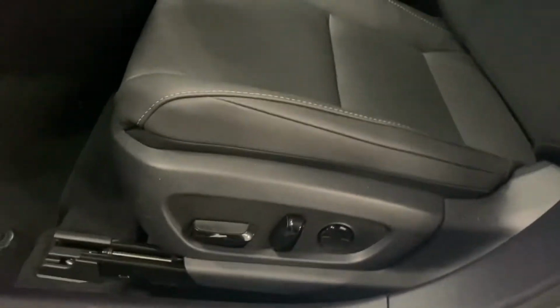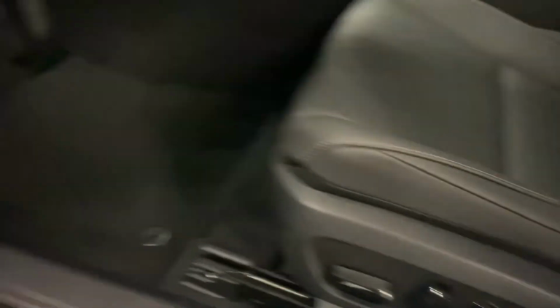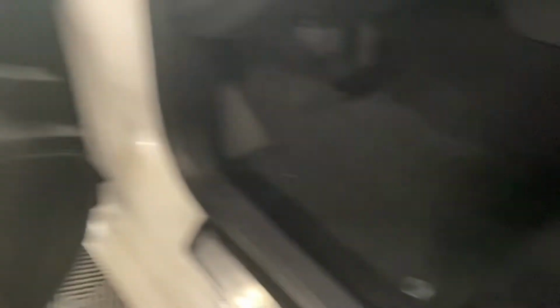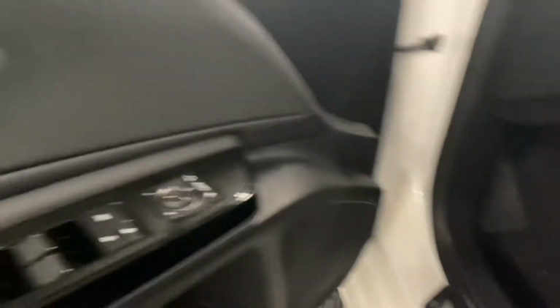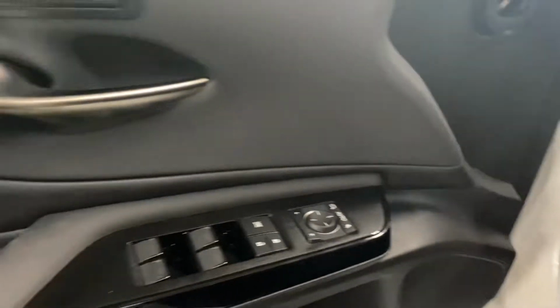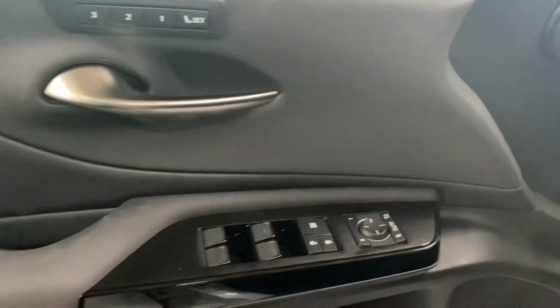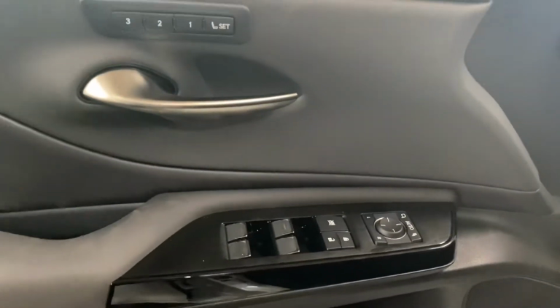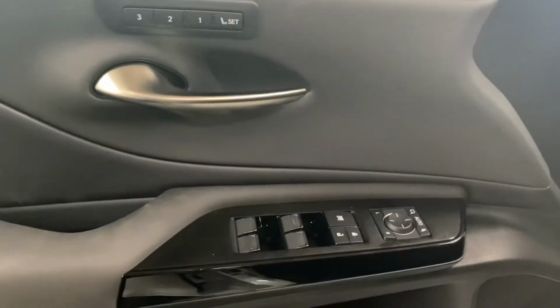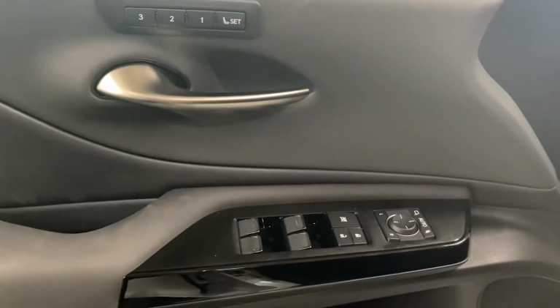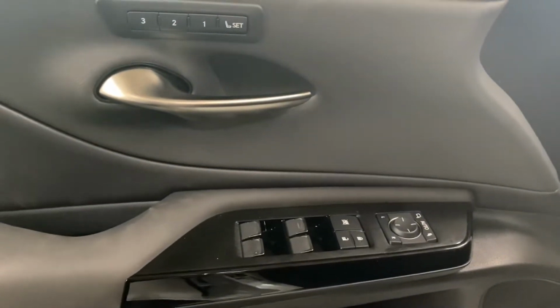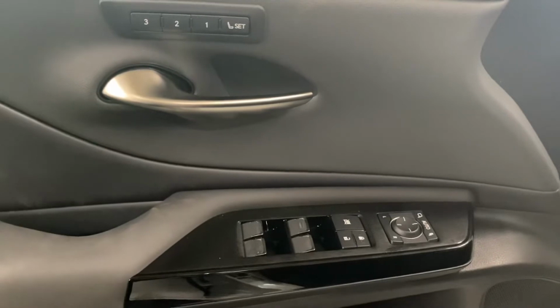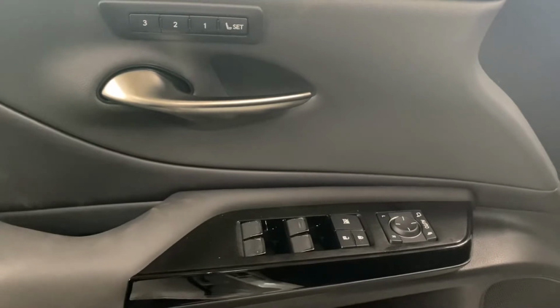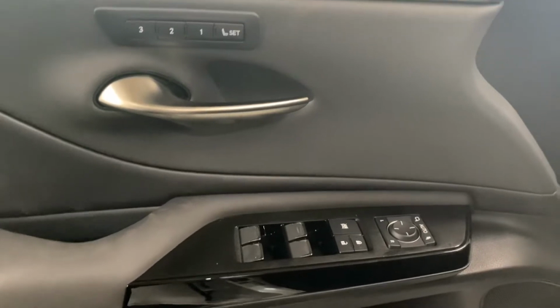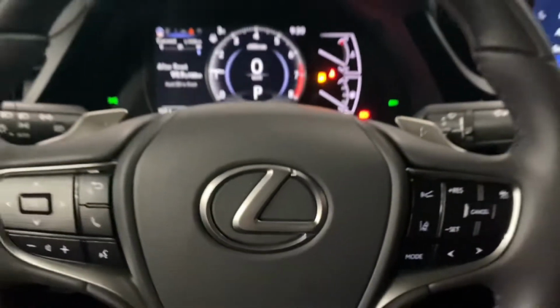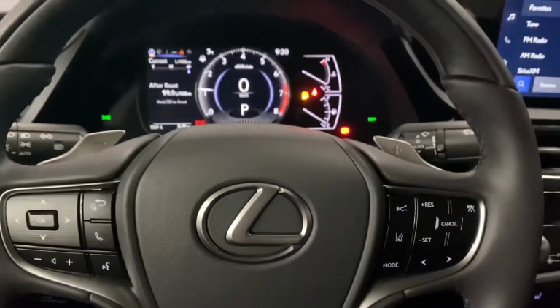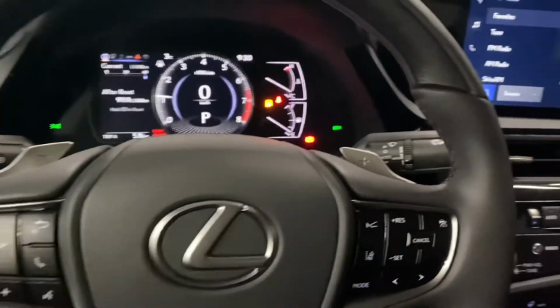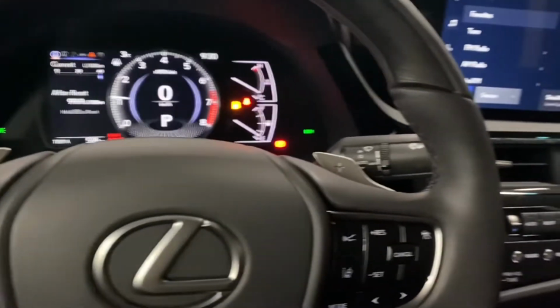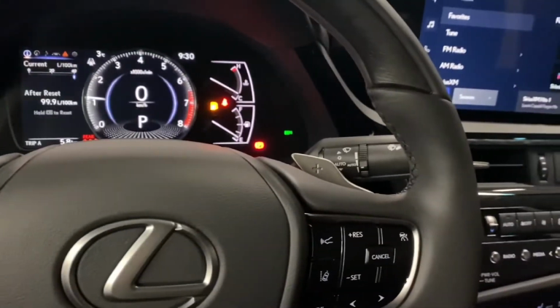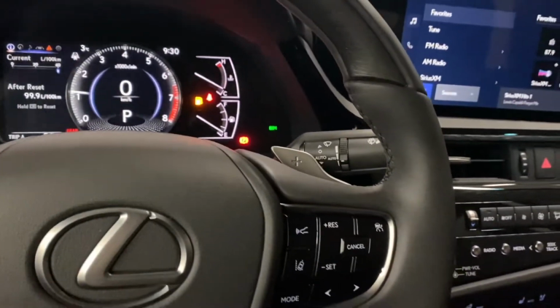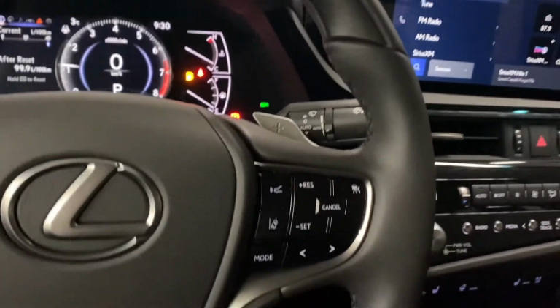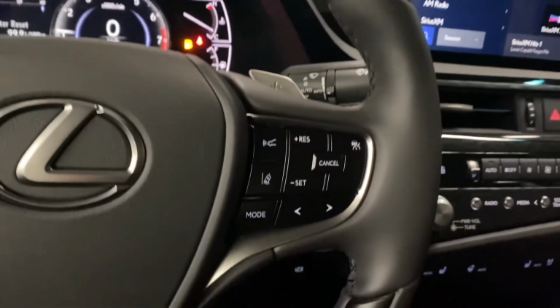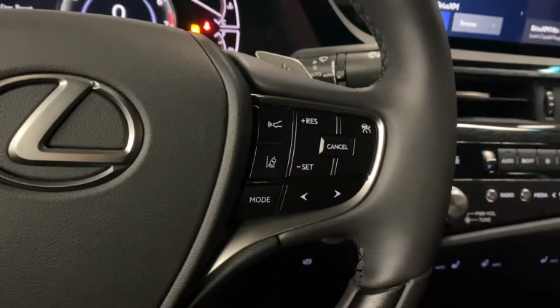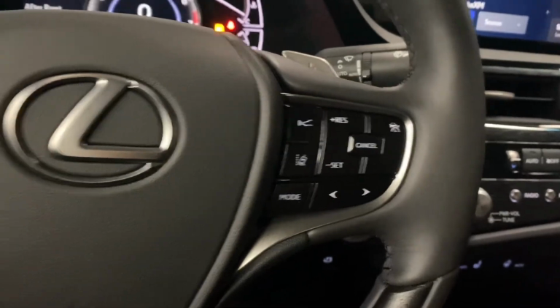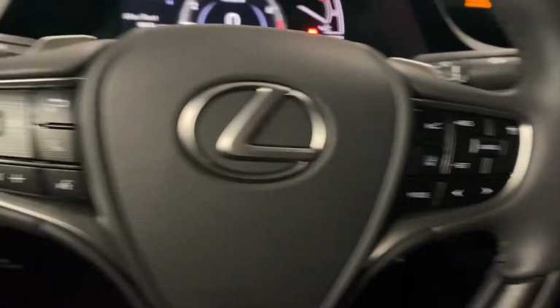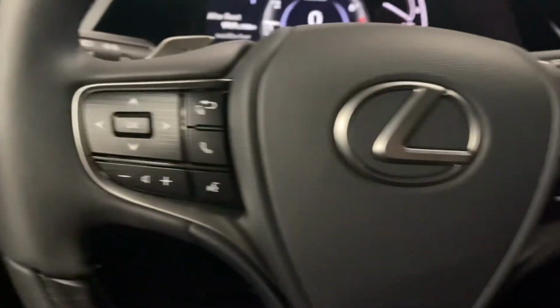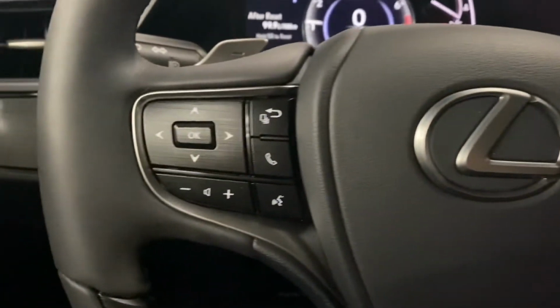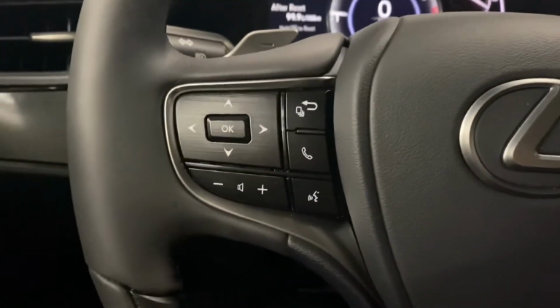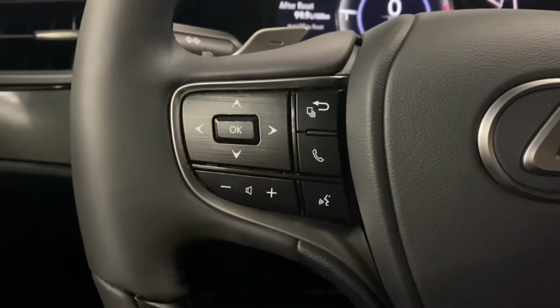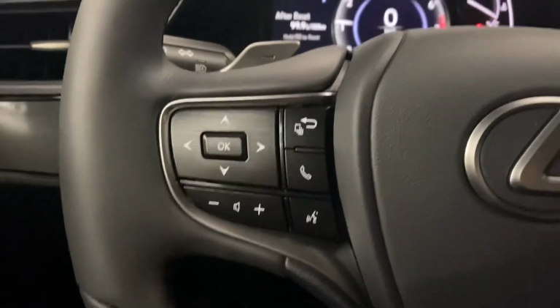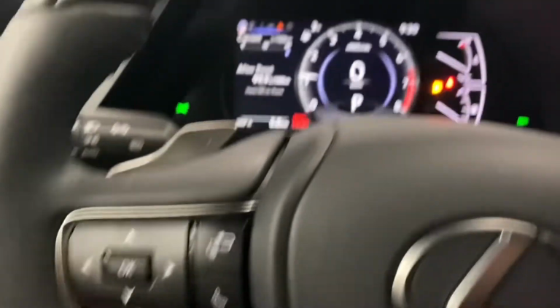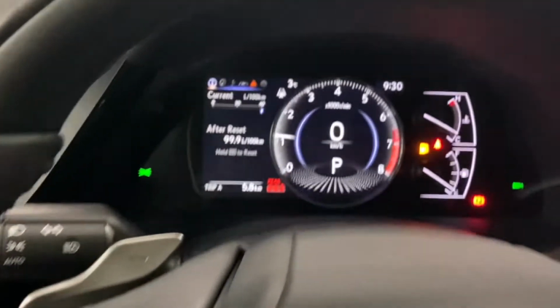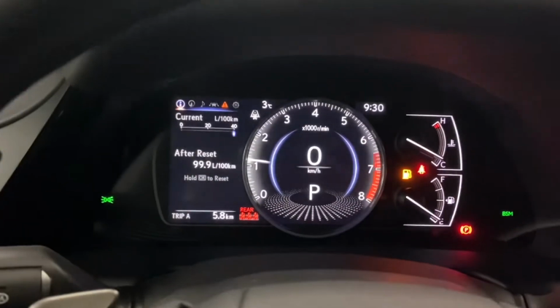On your door panel, you also have your powered windows, locks and side mirrors, and memory seating. Your leather steering wheel comes with paddle shifters, rain-sensing wipers, your lane-assist and cruise control settings, and your Bluetooth and audio controls.